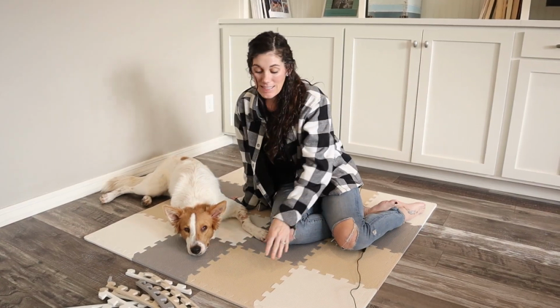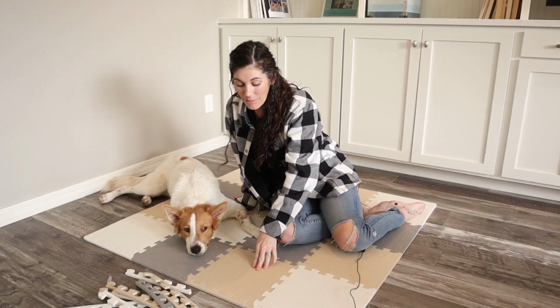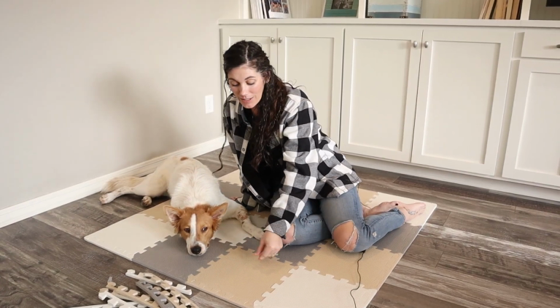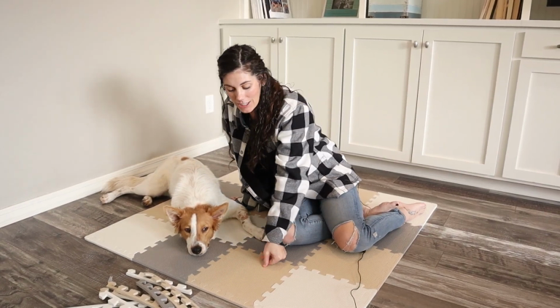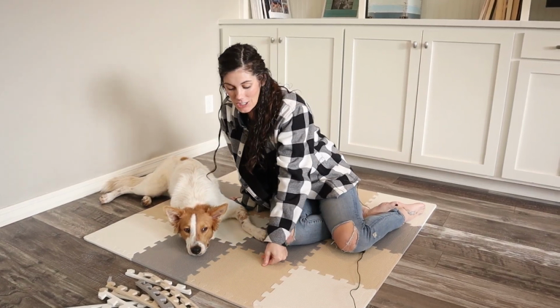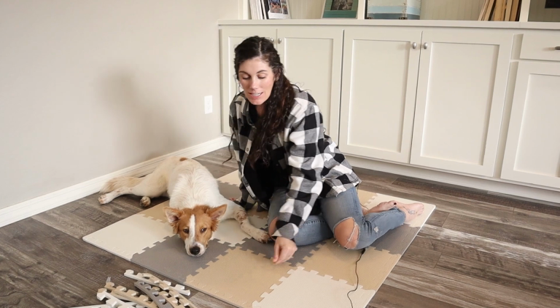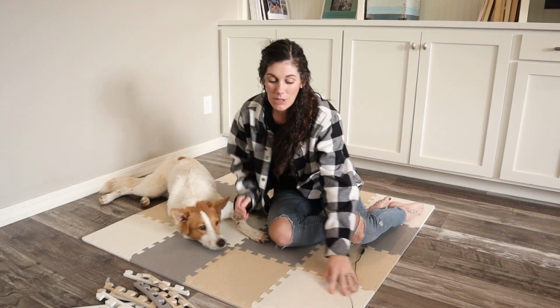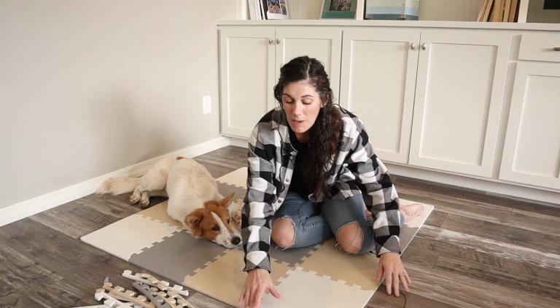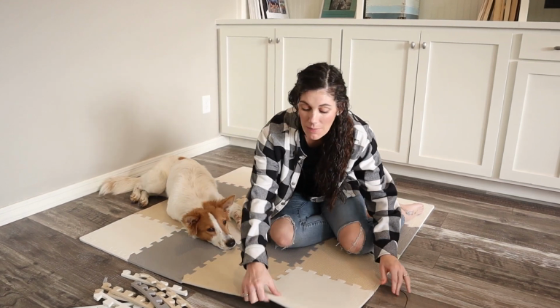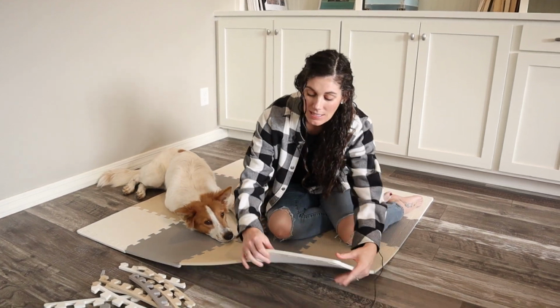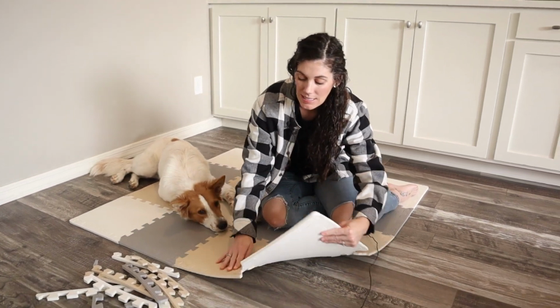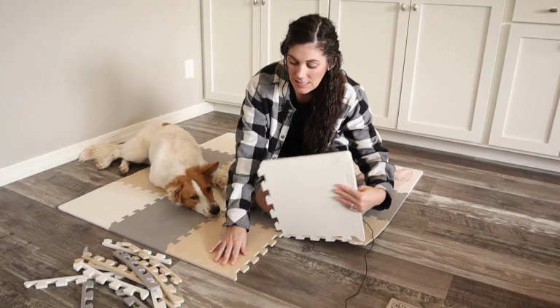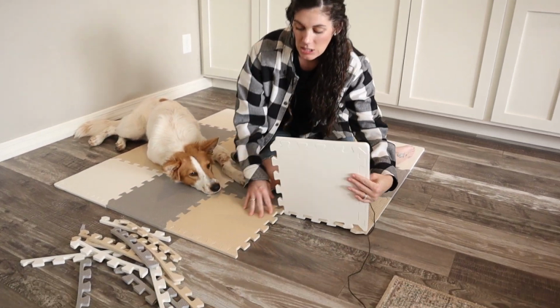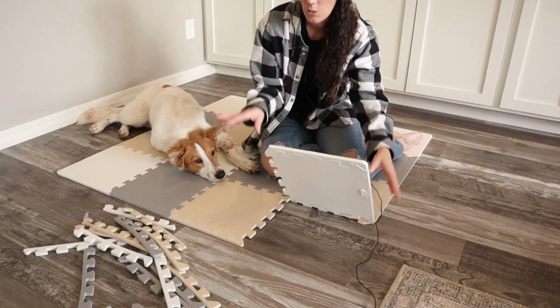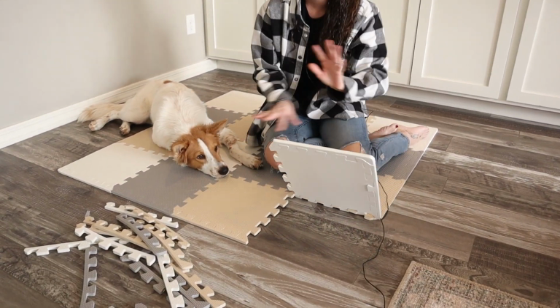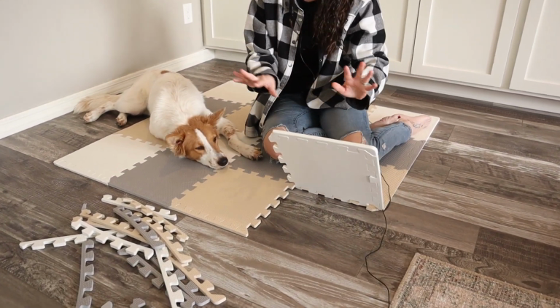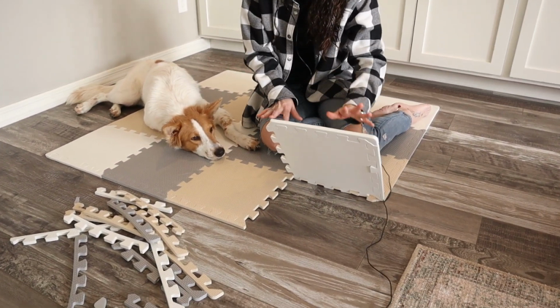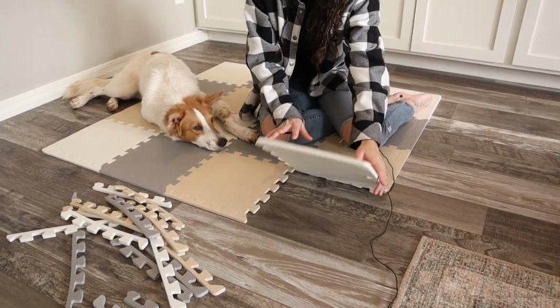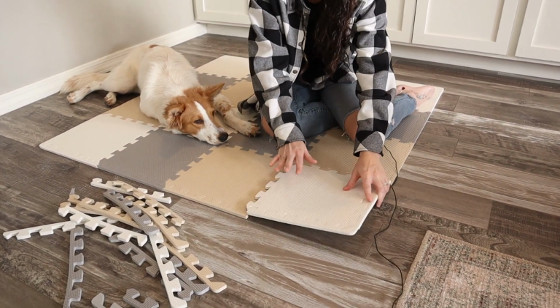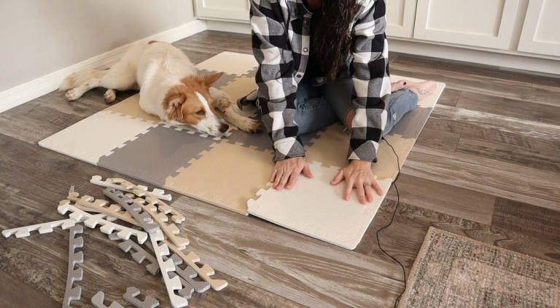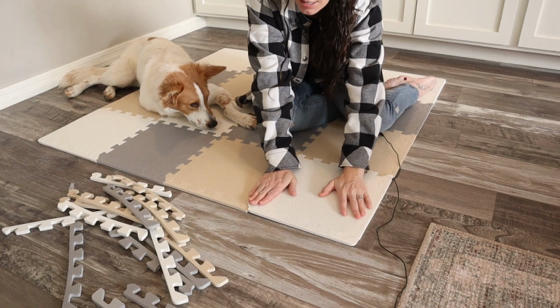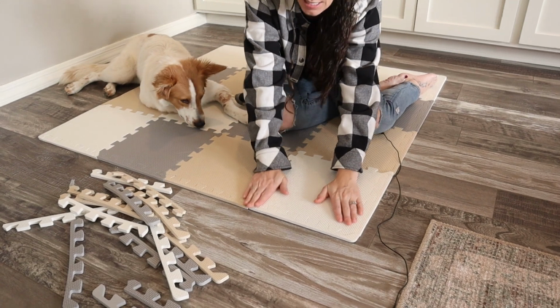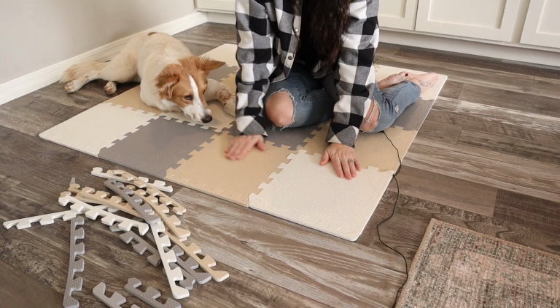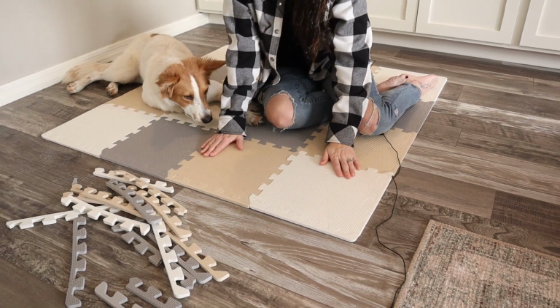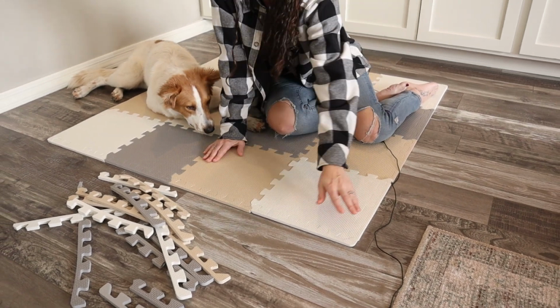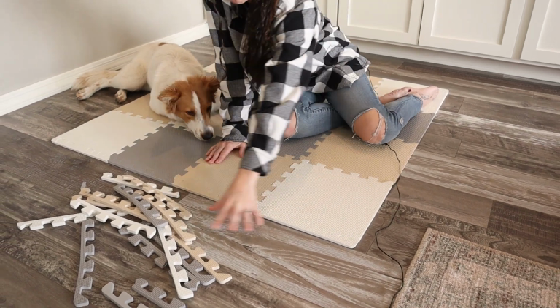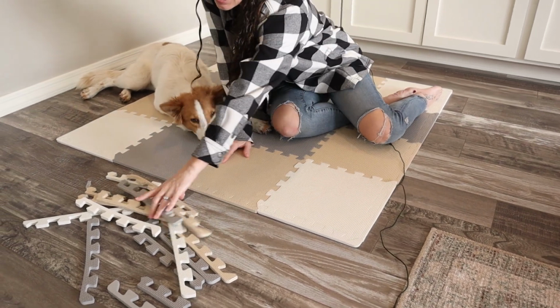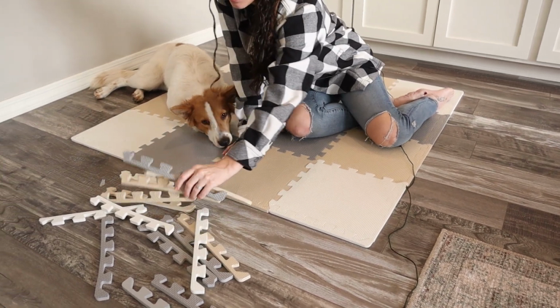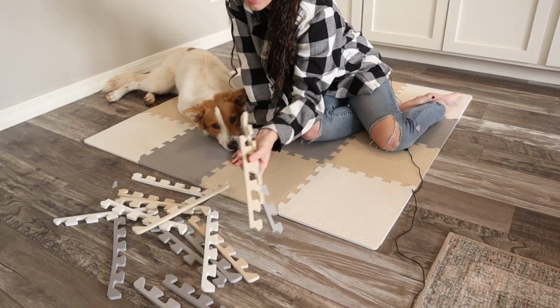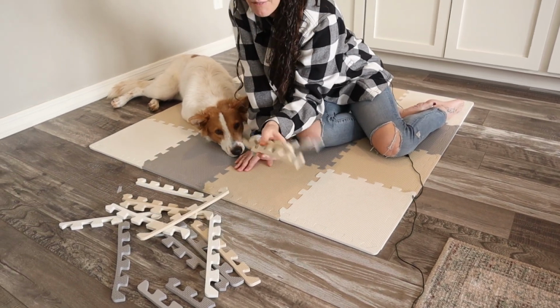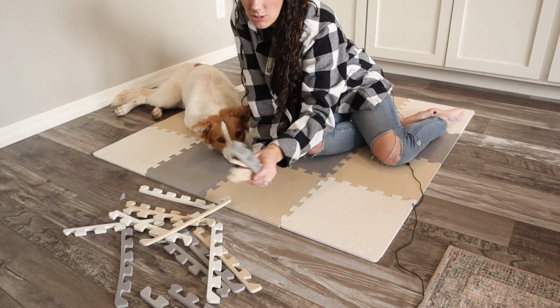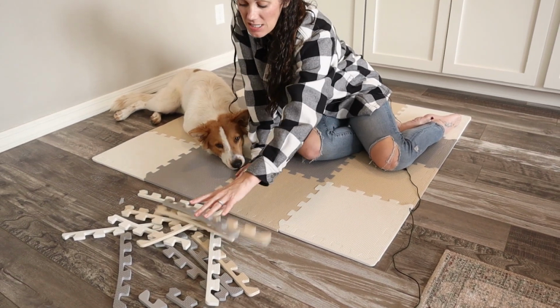It's really cushiony. It's one of those puzzle mats that's easy to assemble any way you want — you just place it in. Notice they come with a ton of edge pieces.